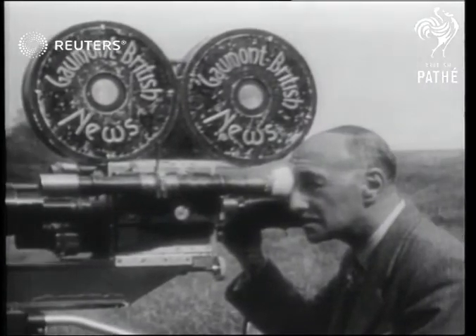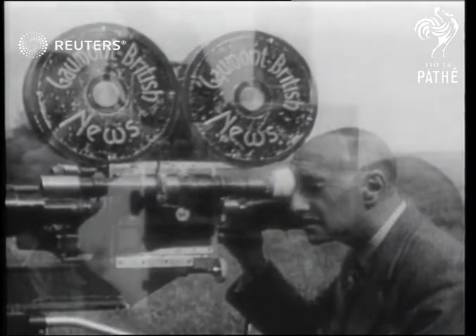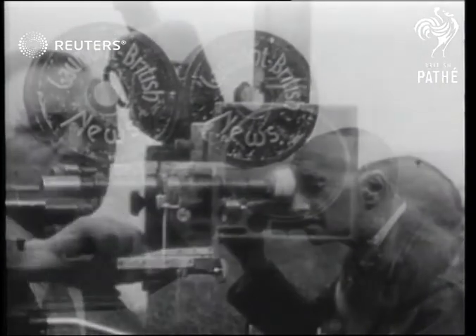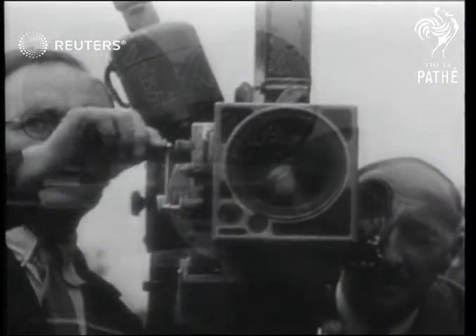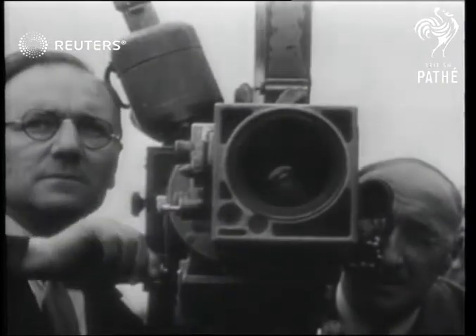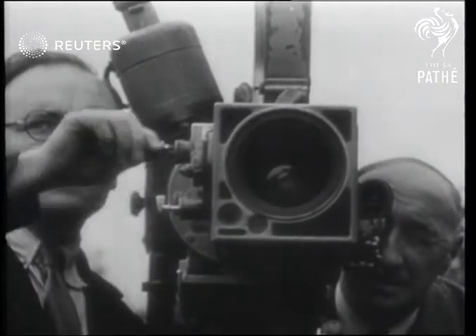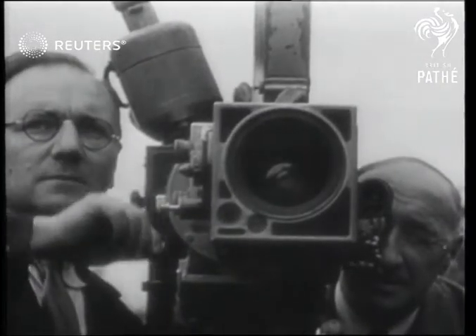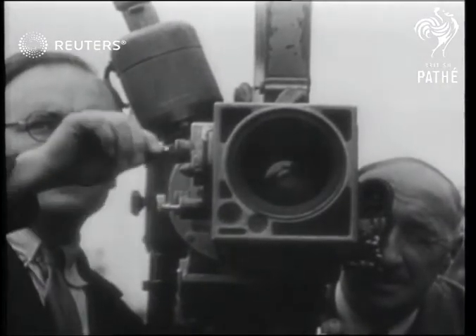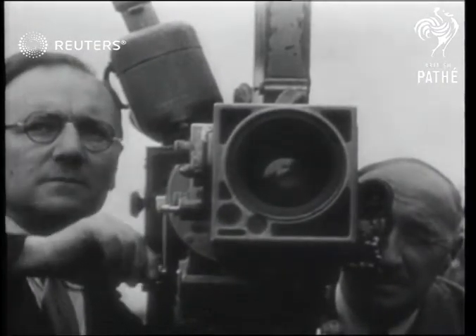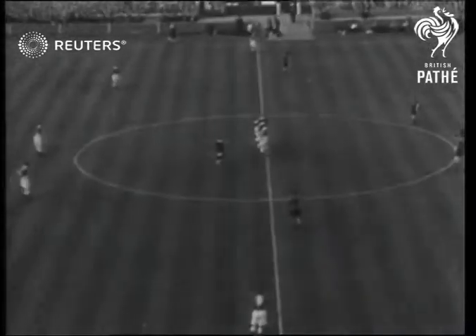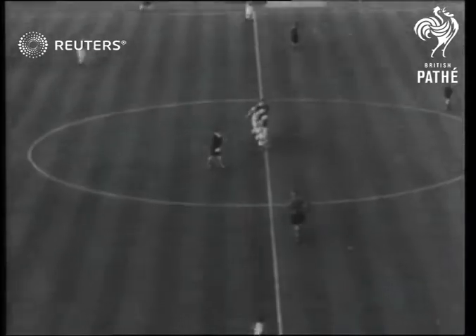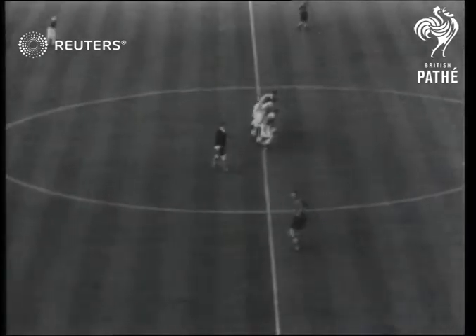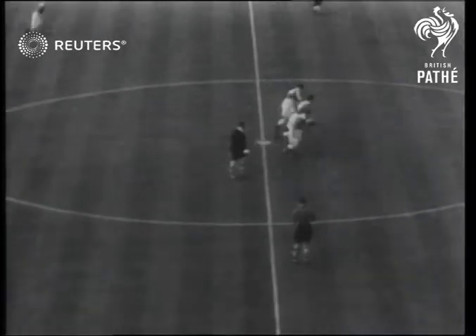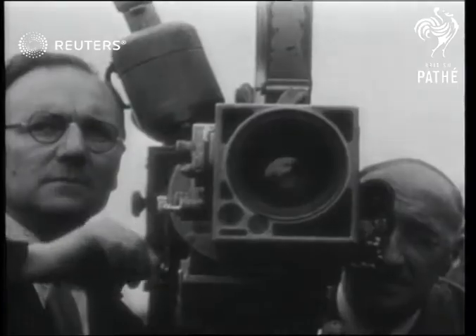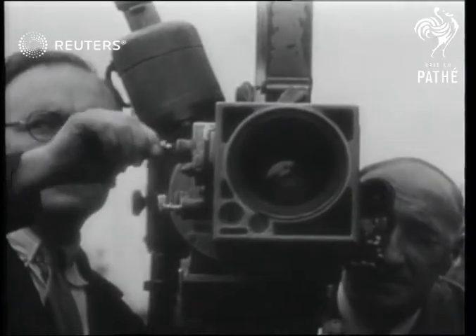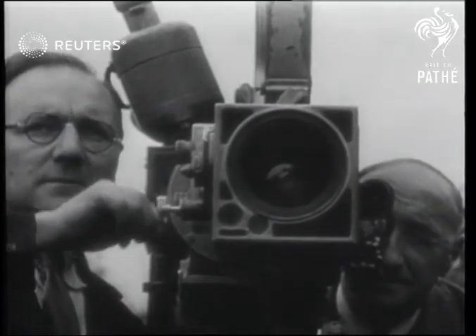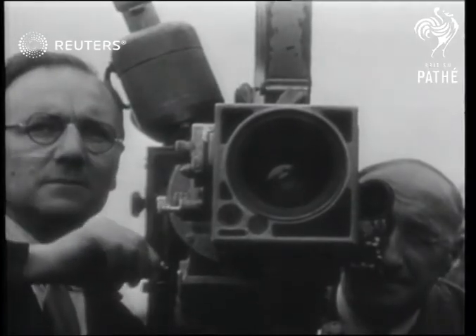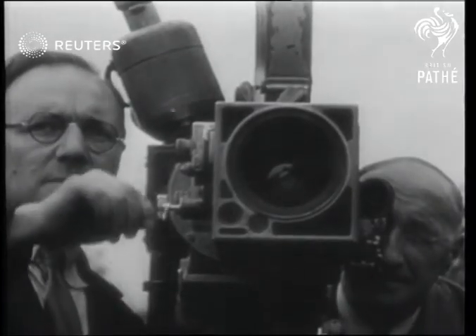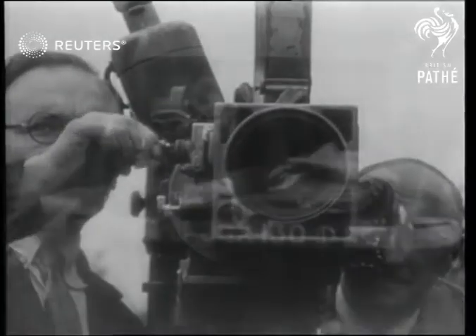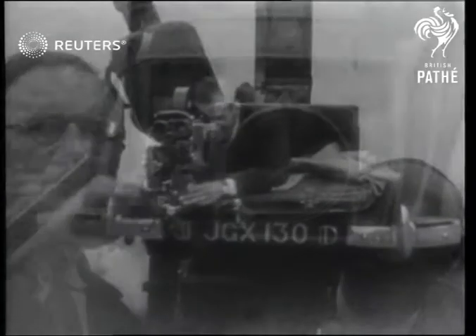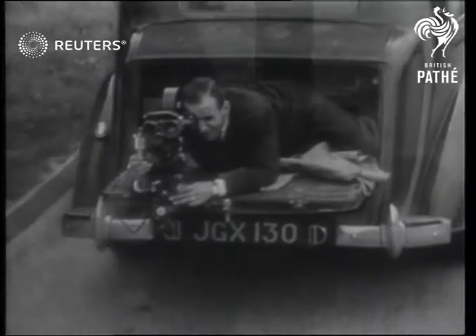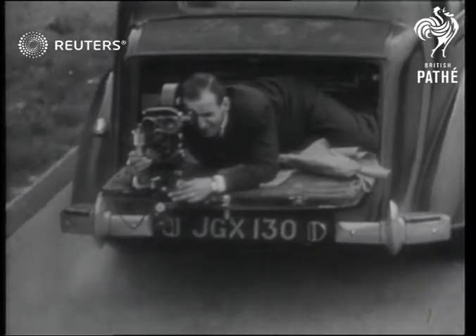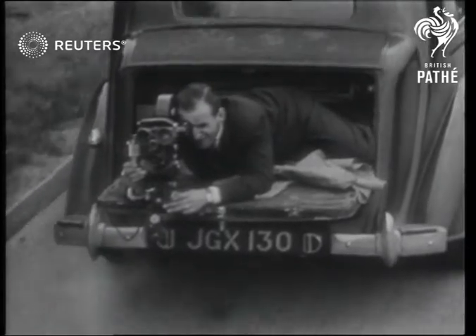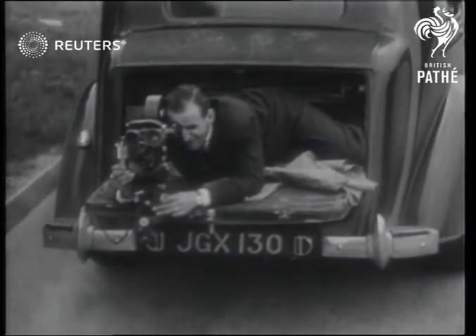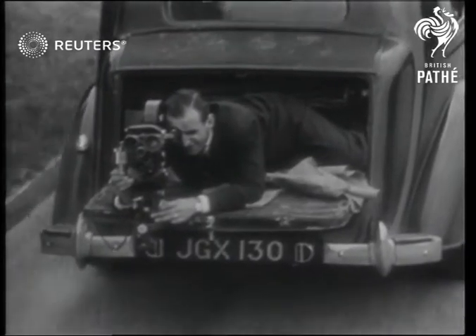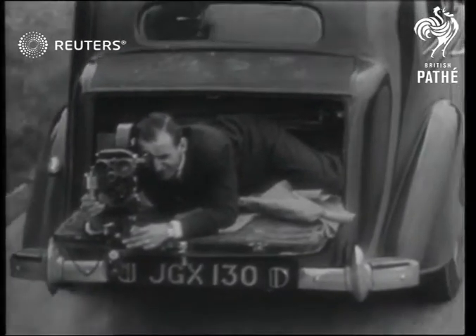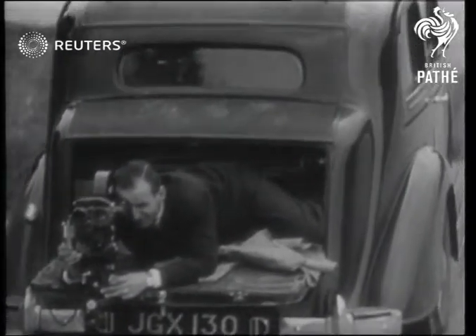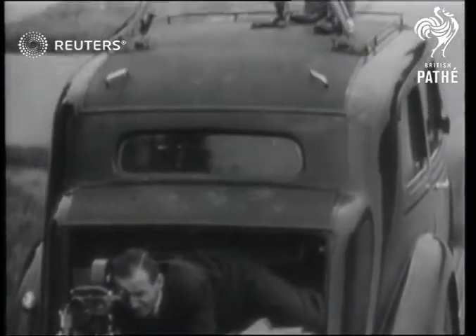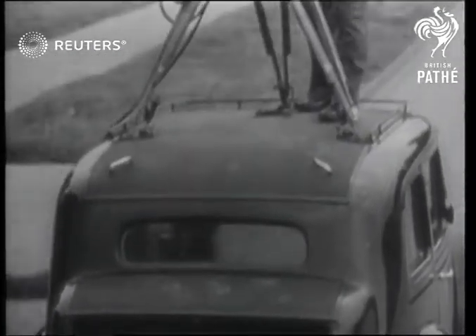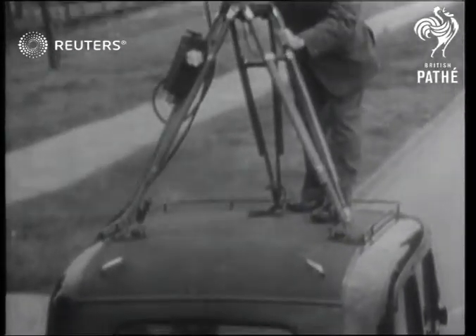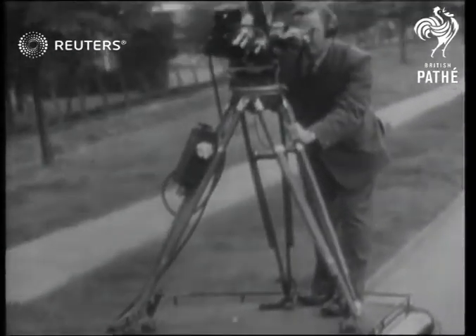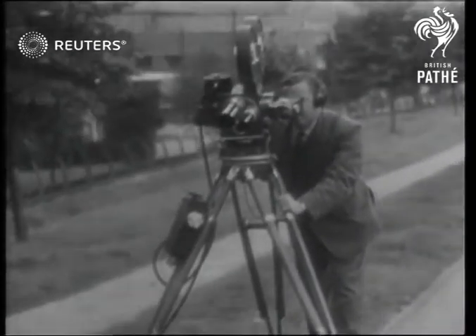This is the zoom lens, and here's how it works — zooming down to the players at a Wembley Cup final. This camera car, the very latest design, is used by two of our cameramen to film from different angles.